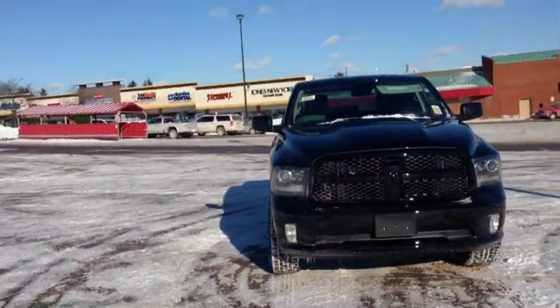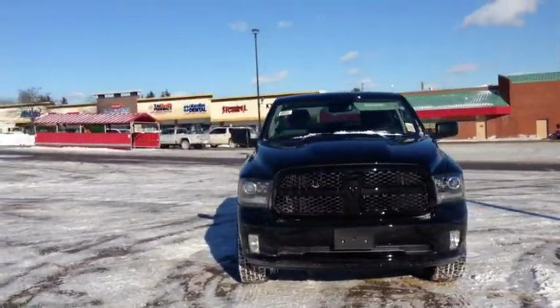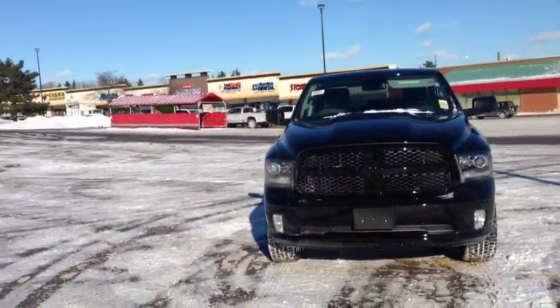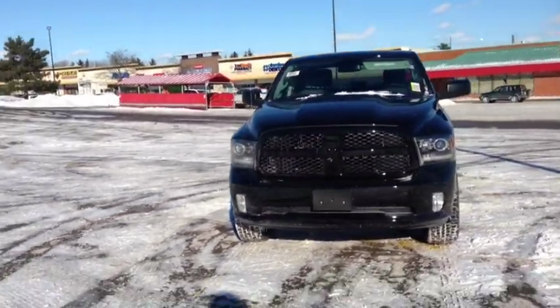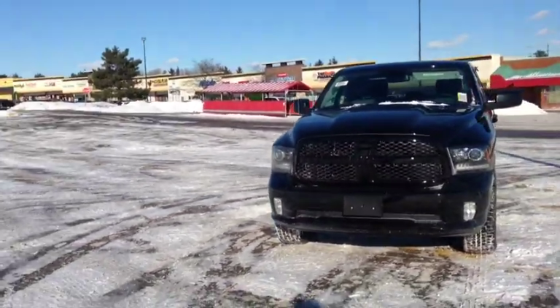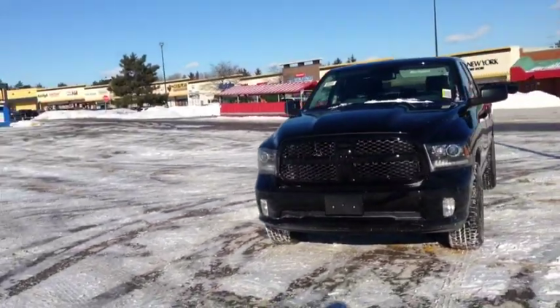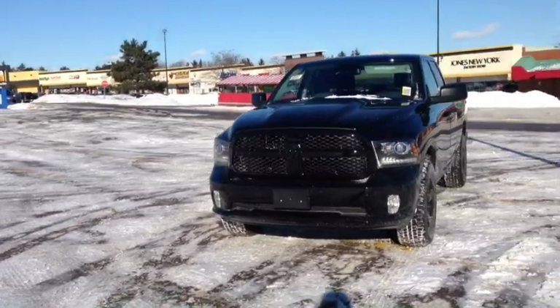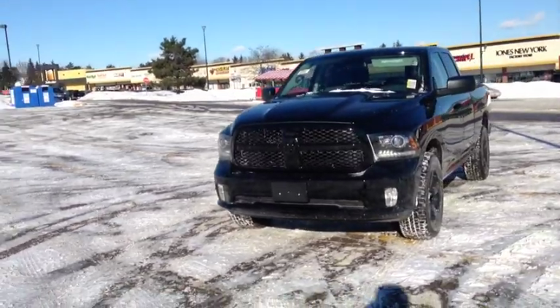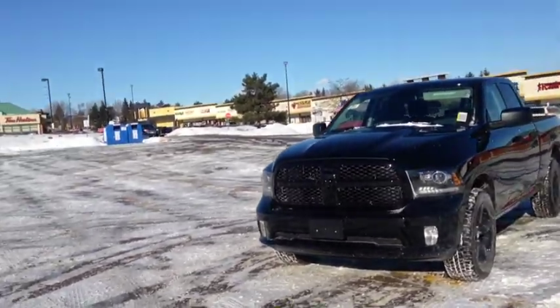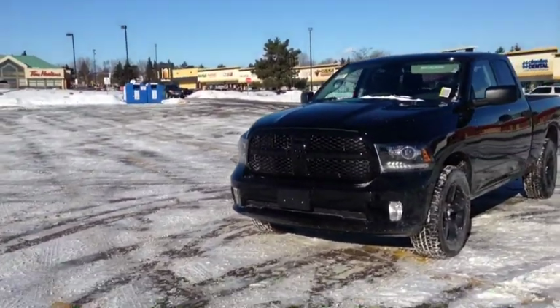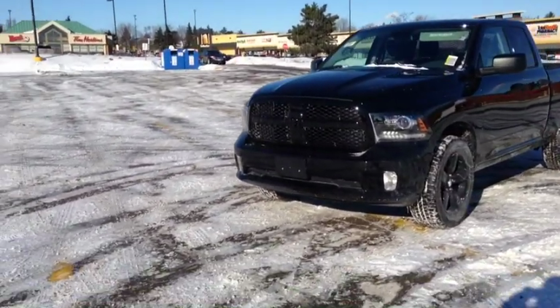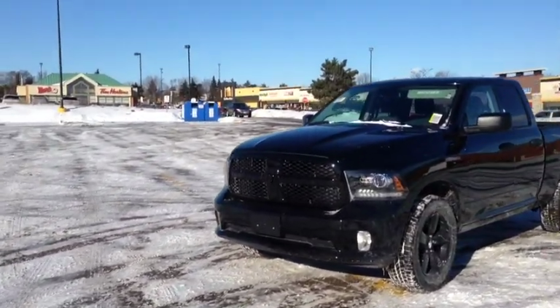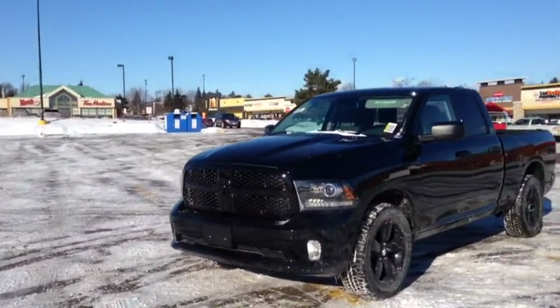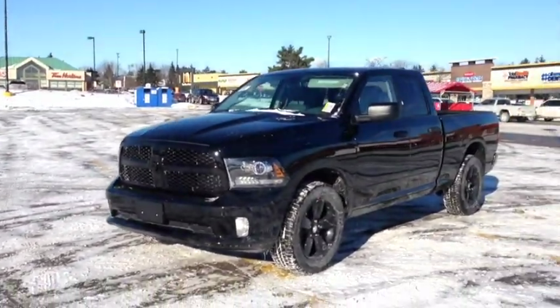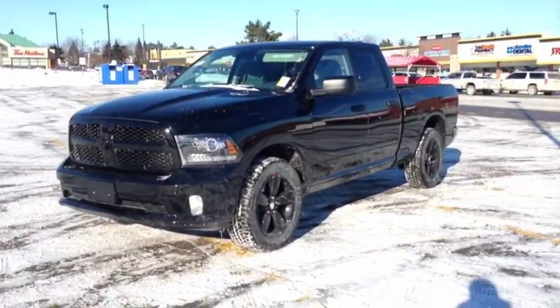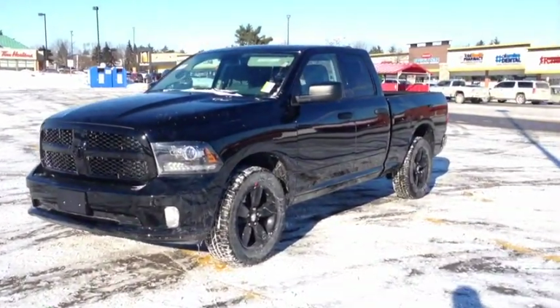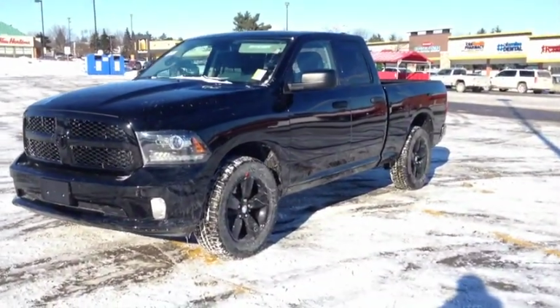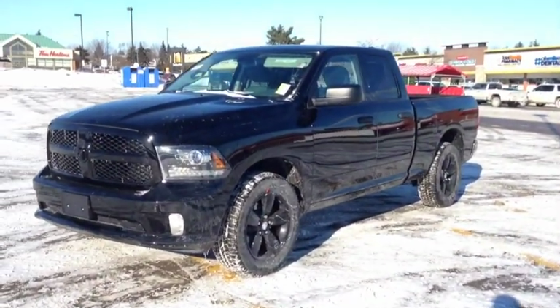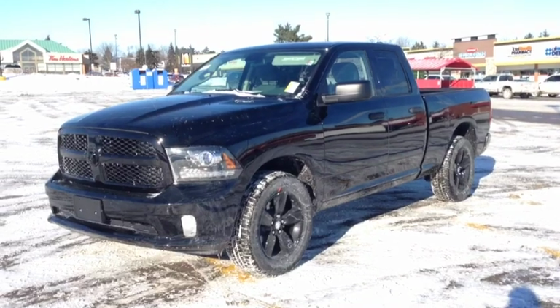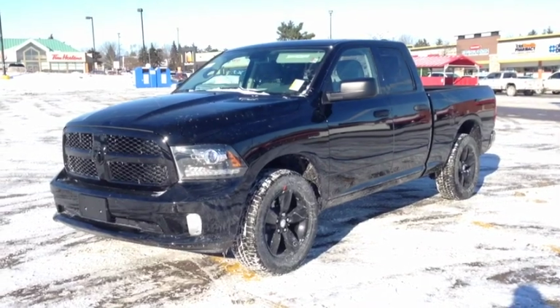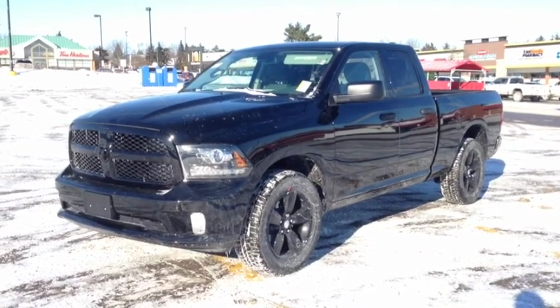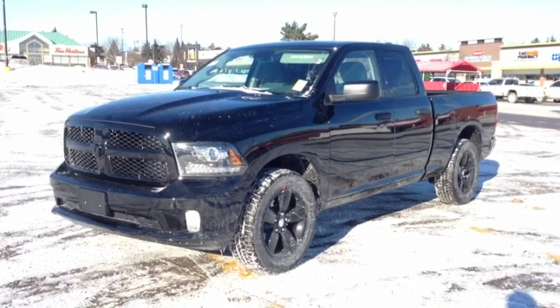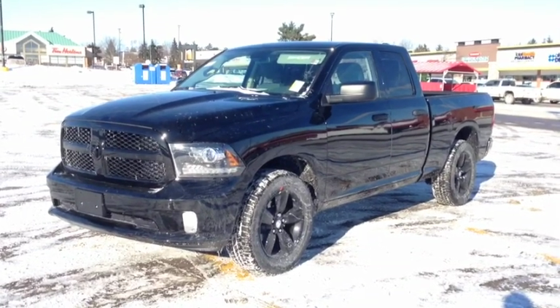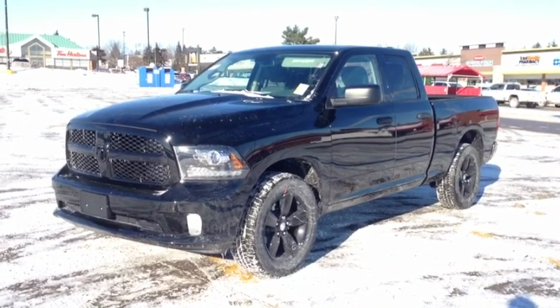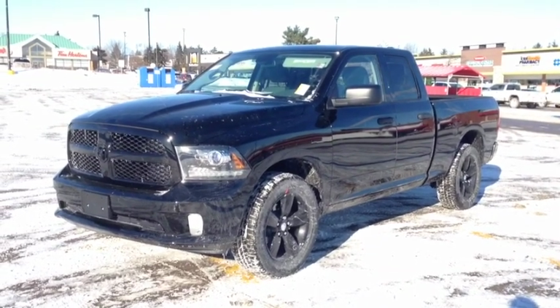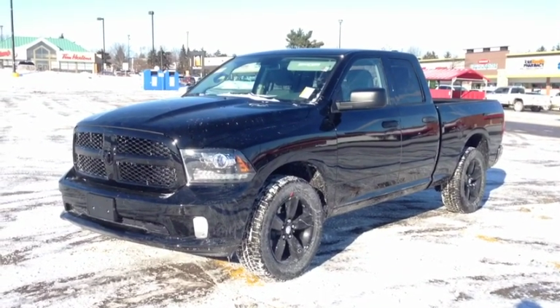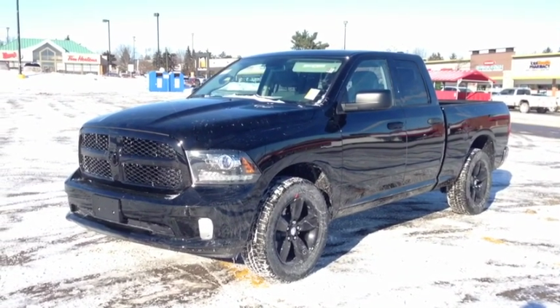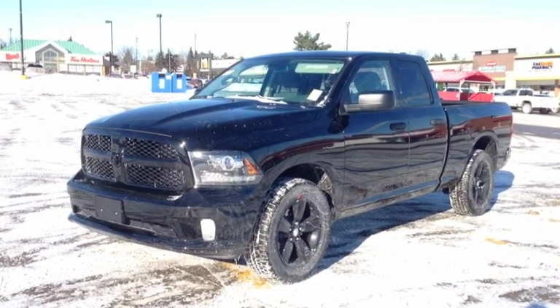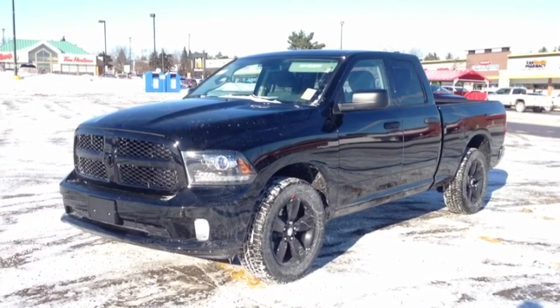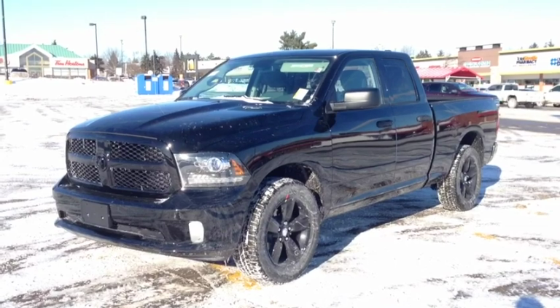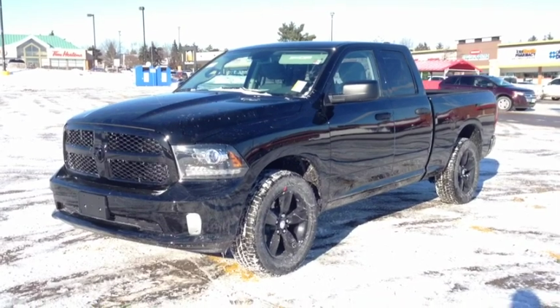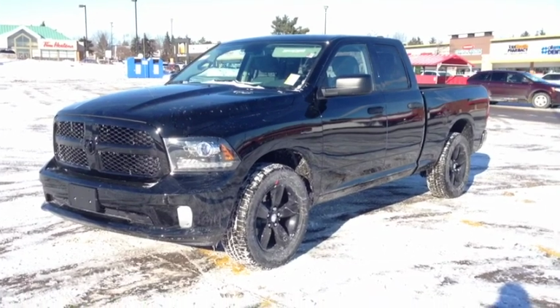Come into MacIver Dodge Jeep and check it out. We're located at 17615 Yonge Street in Newmarket, Ontario, right across from Upper Canada Mall. You can call us at 1-800-803-8831, or visit us online at www.McIverDodgeJeep.com.